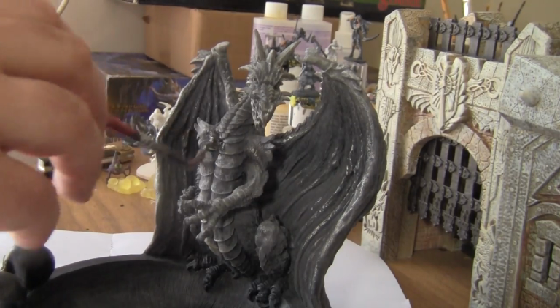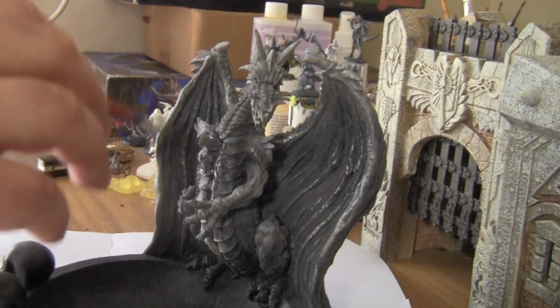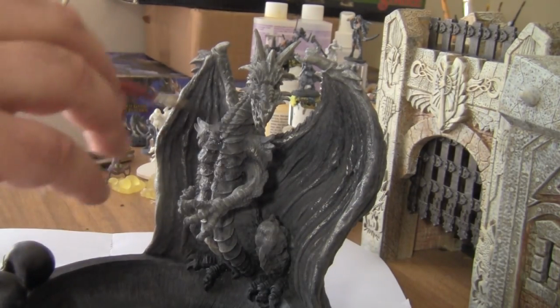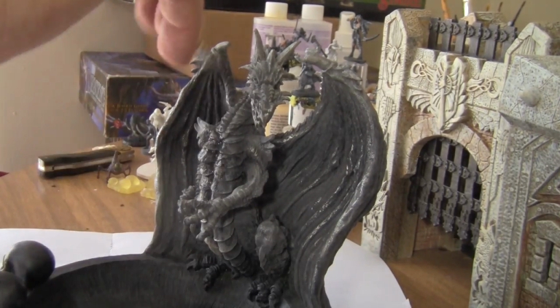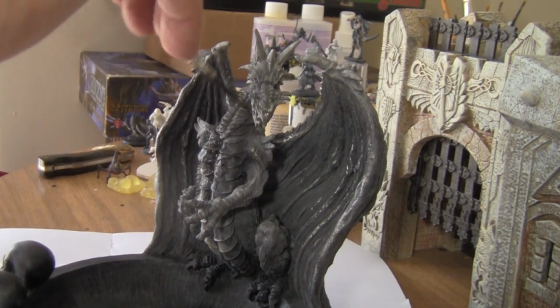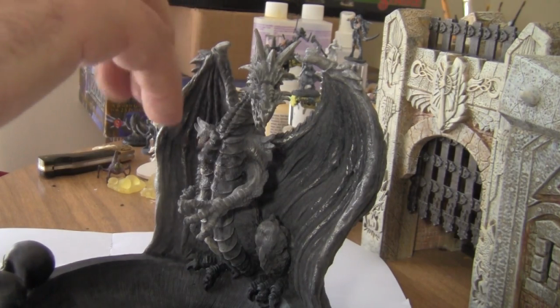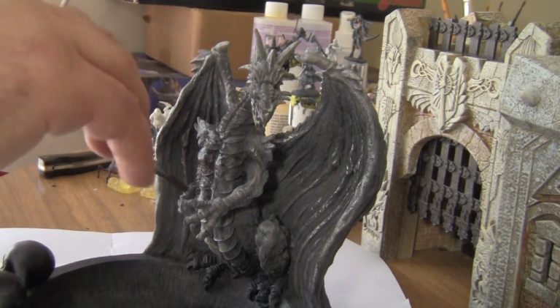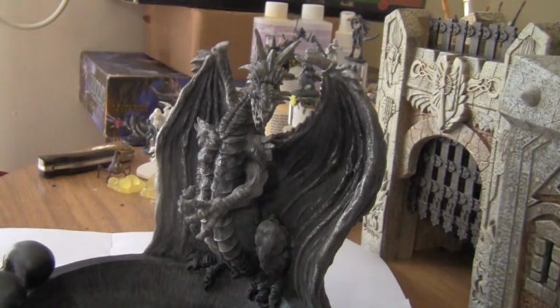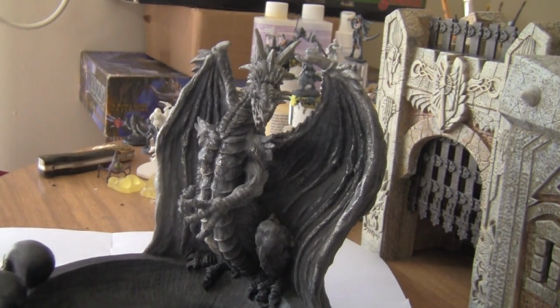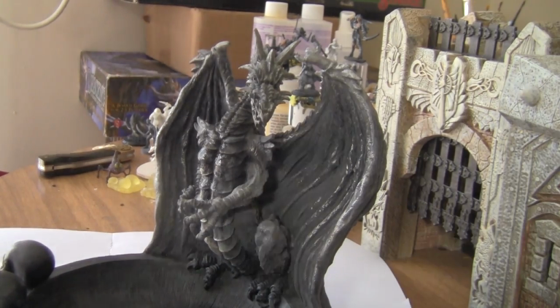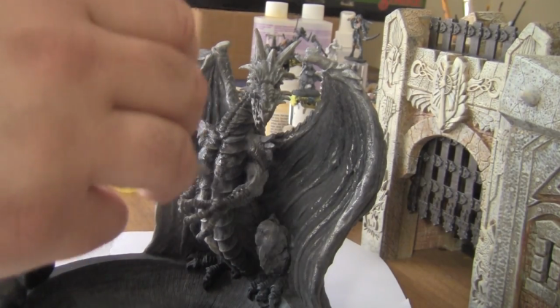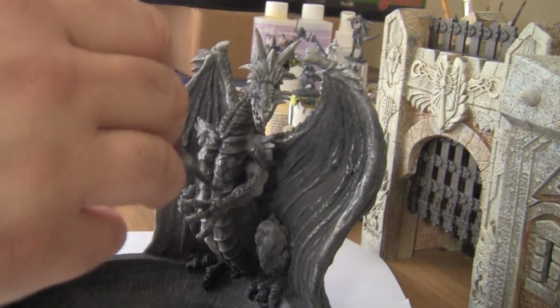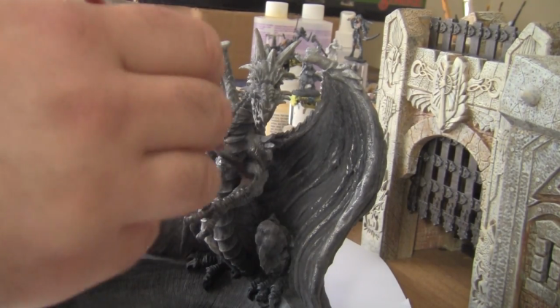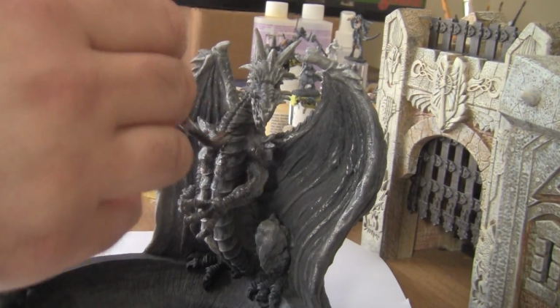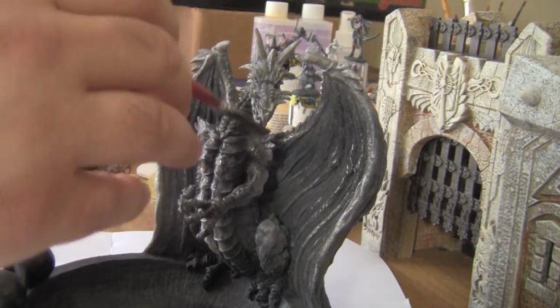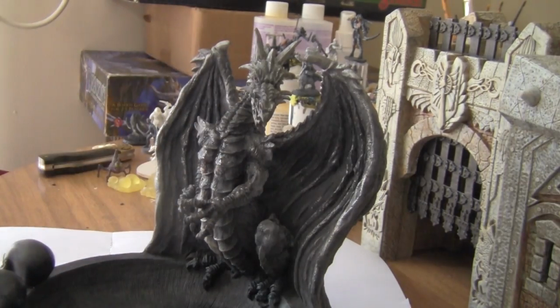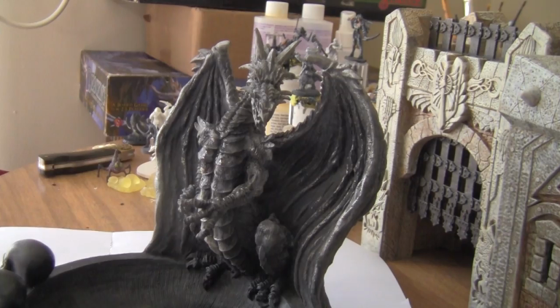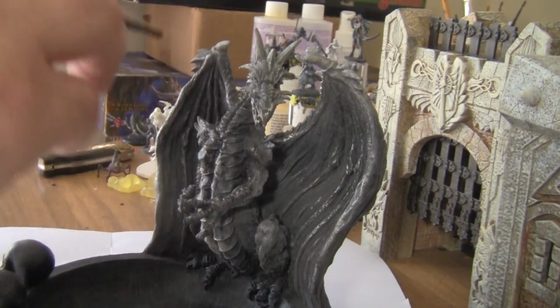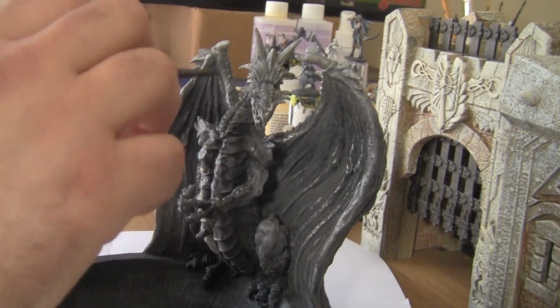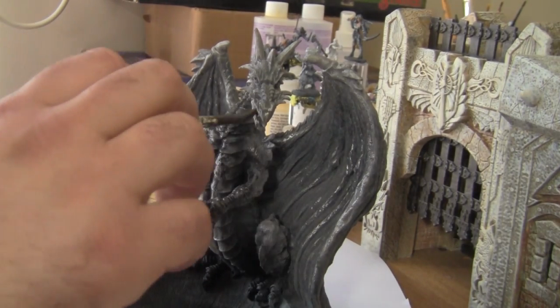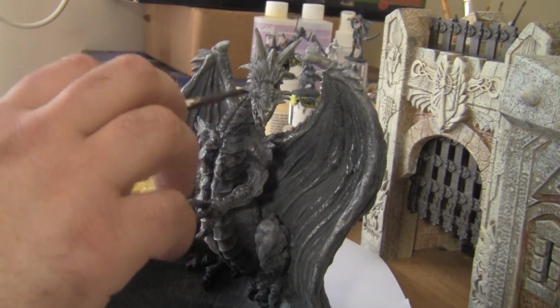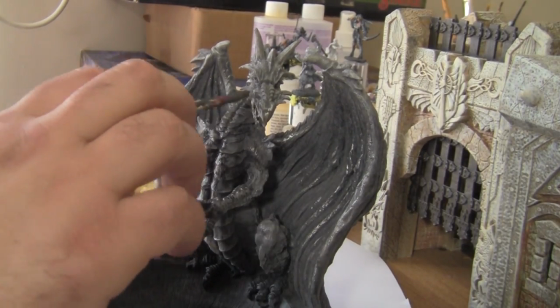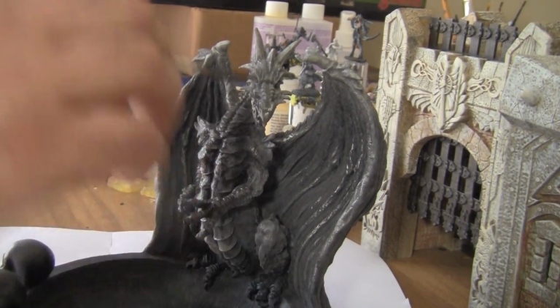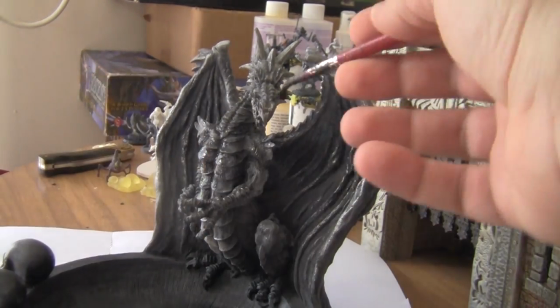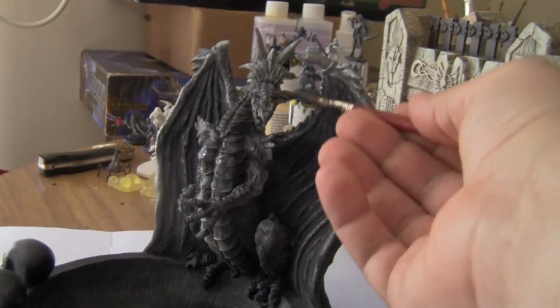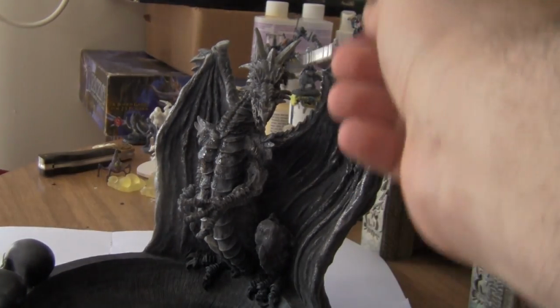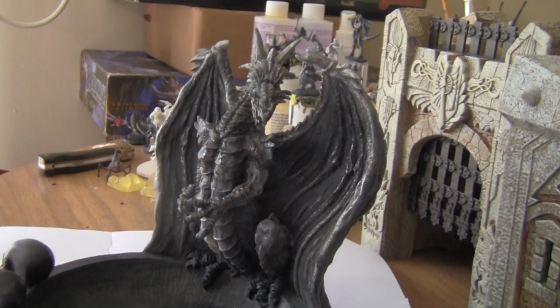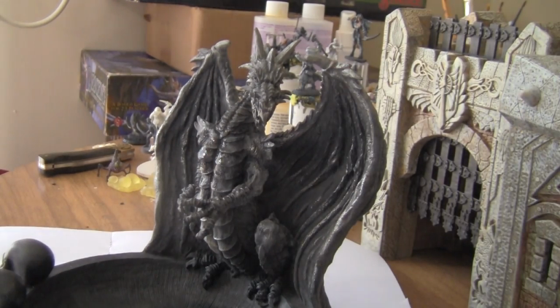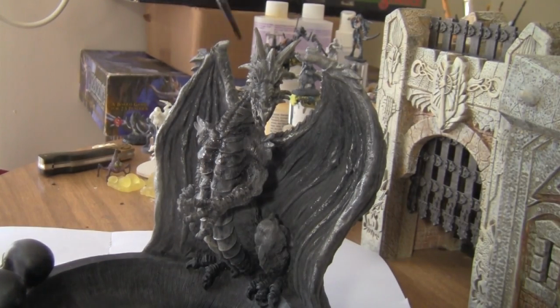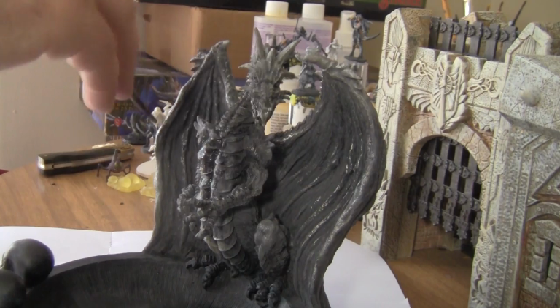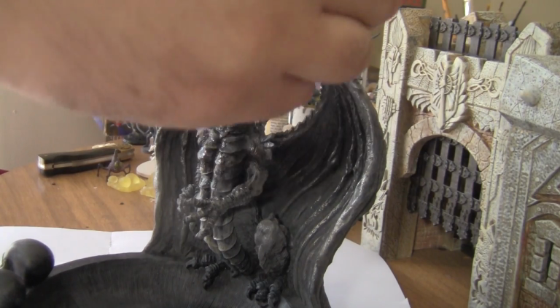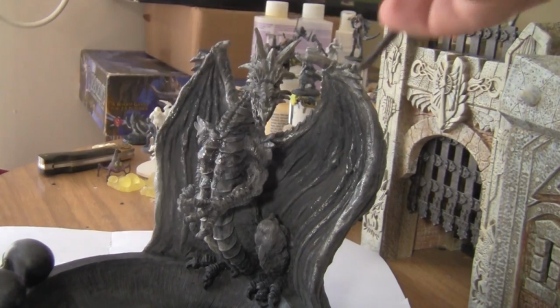The next bit, I basically used a black wash of Army Painter dark wash to cover the entire dragon. The cleaning process kind of left it a little bit gray-looking.